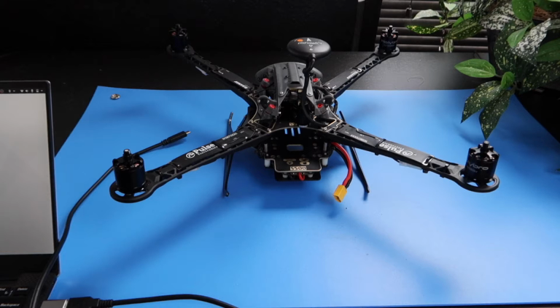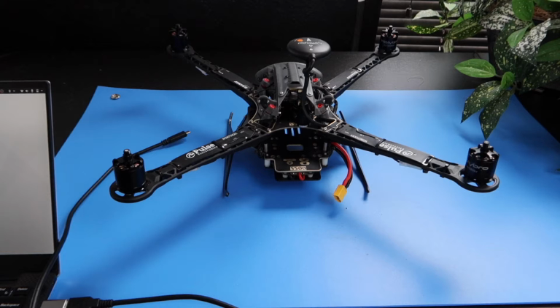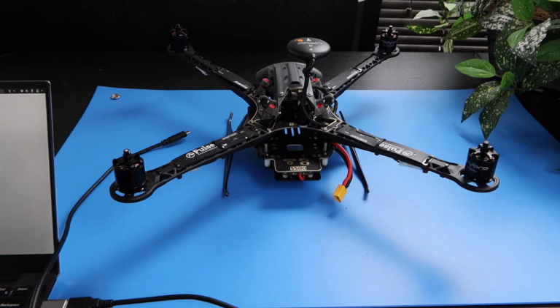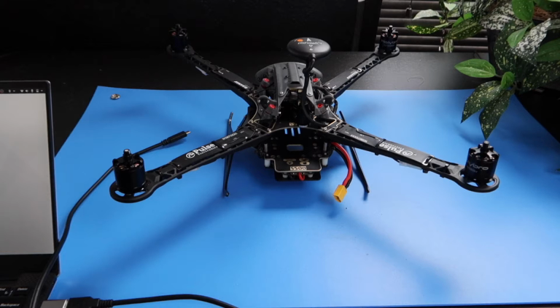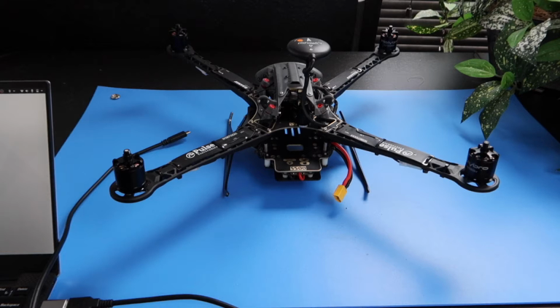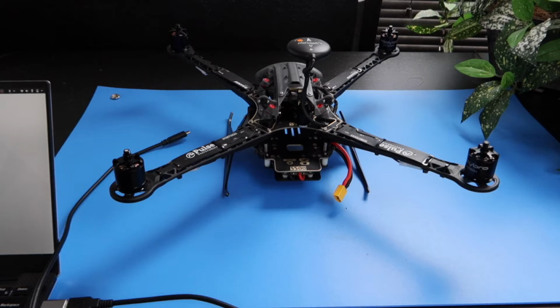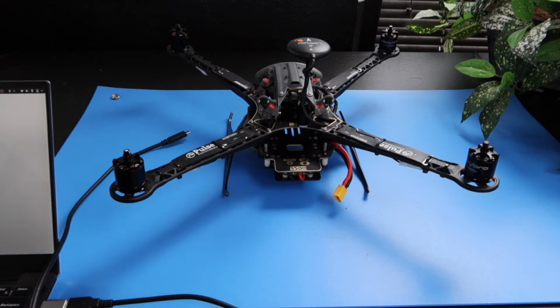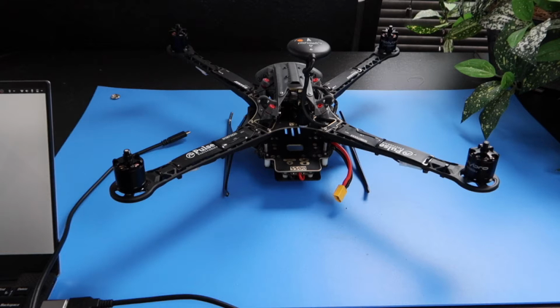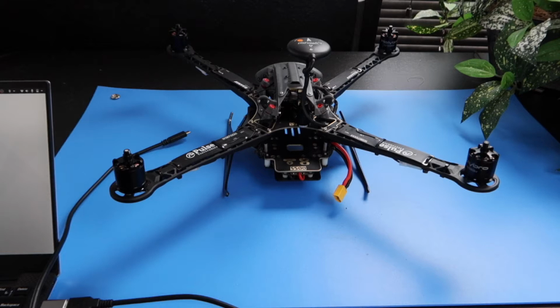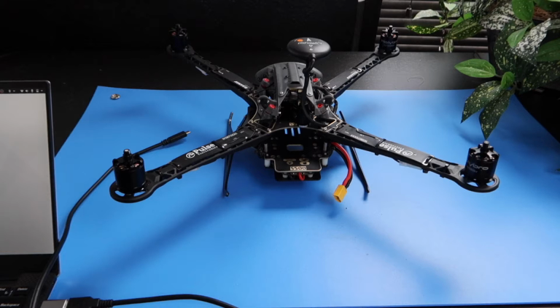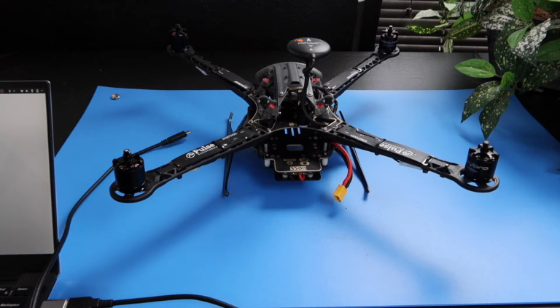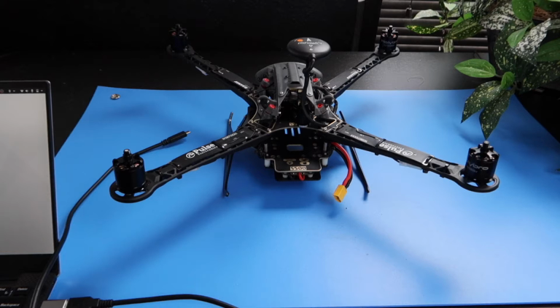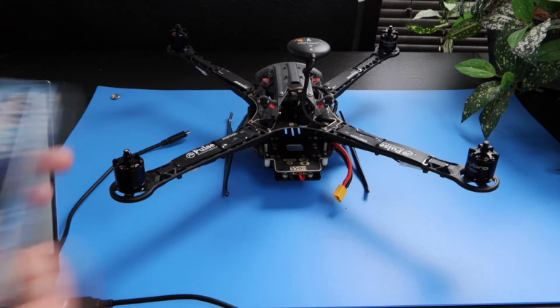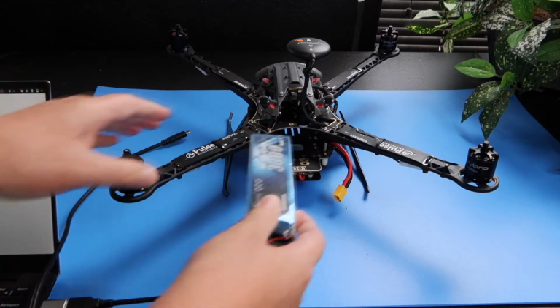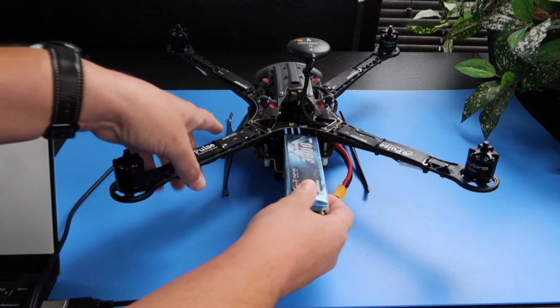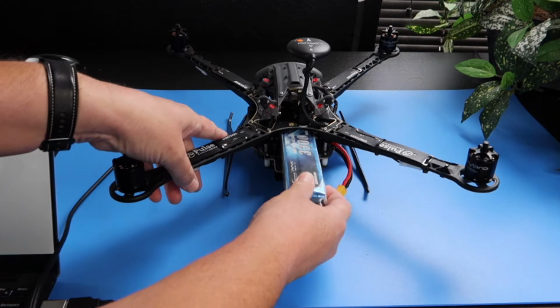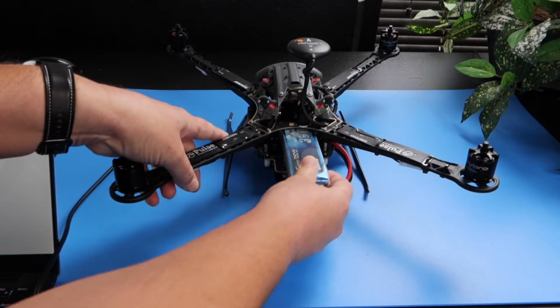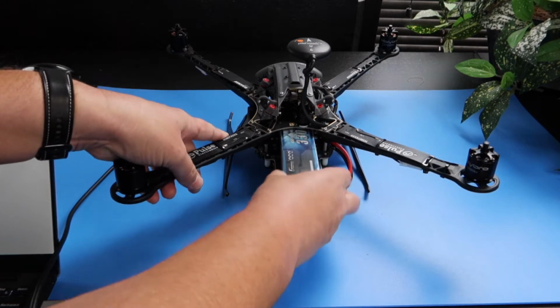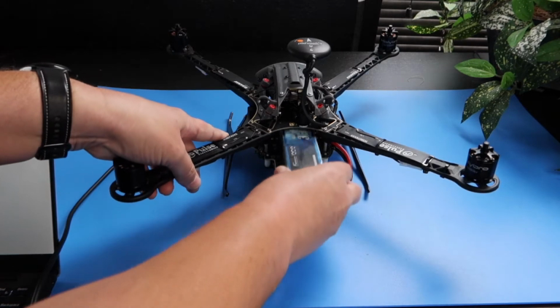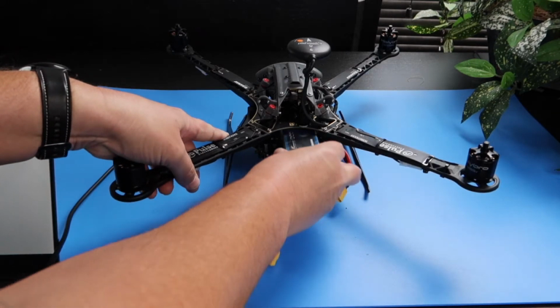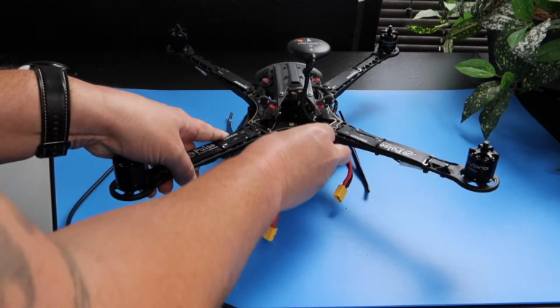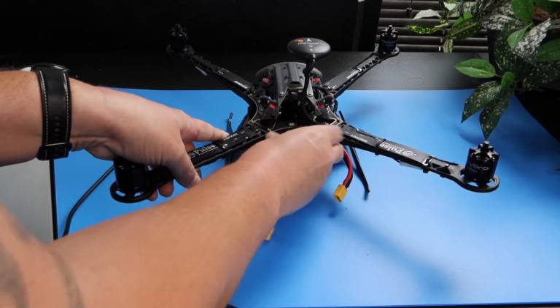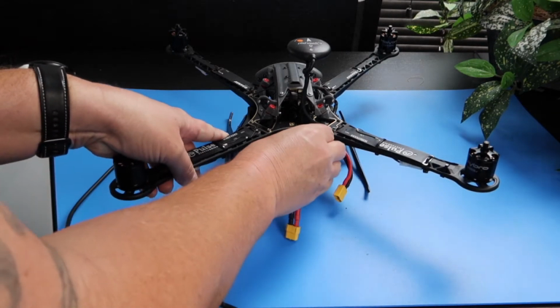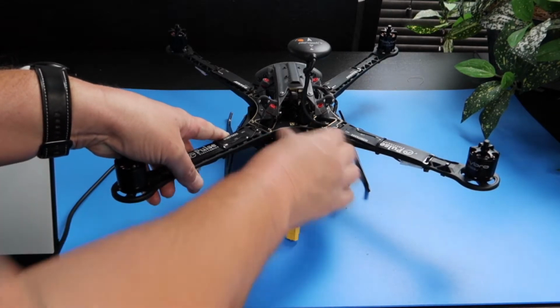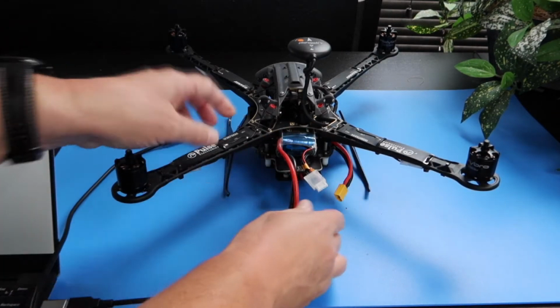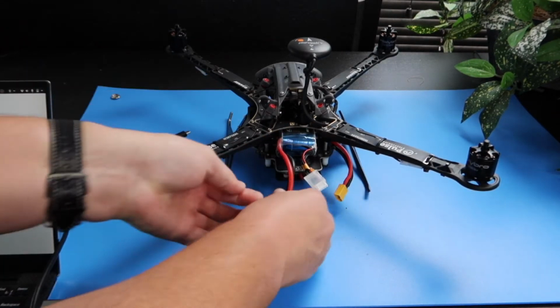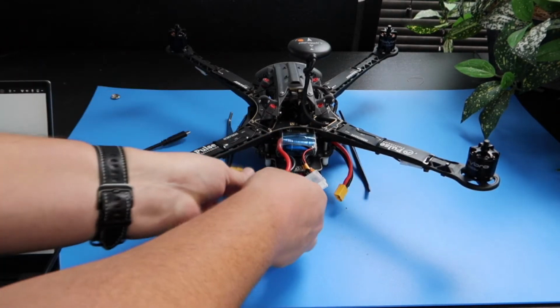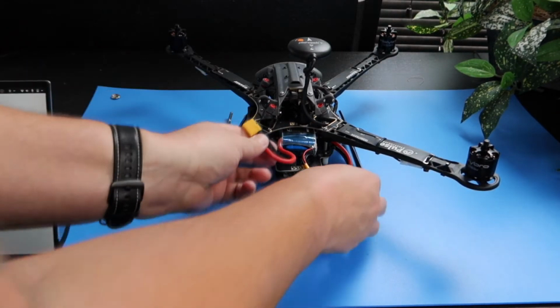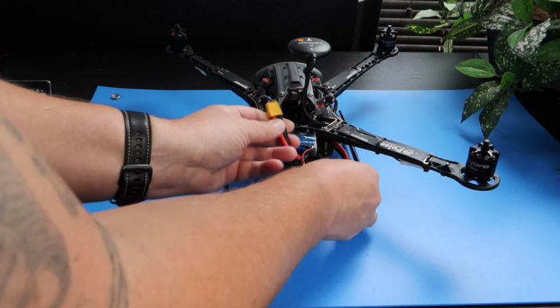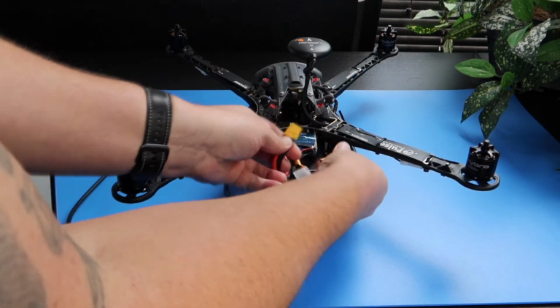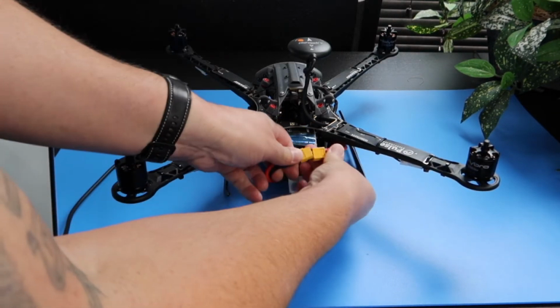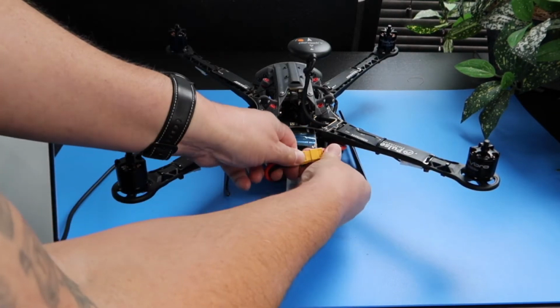The first step in the setup is to slide a 4S battery into the drone's chassis, making sure it sits firm against the foam insert. Then connect the two XT60 connectors together.